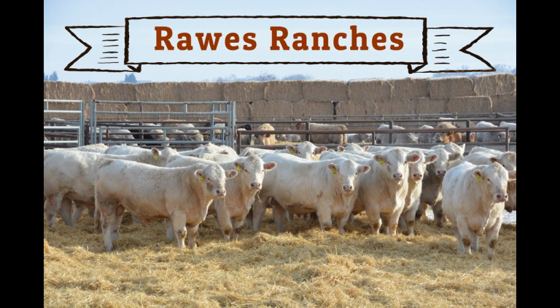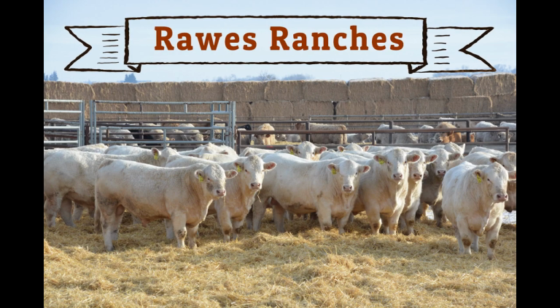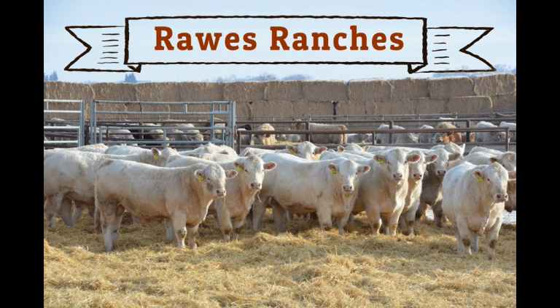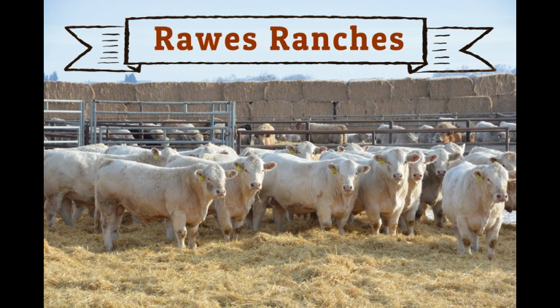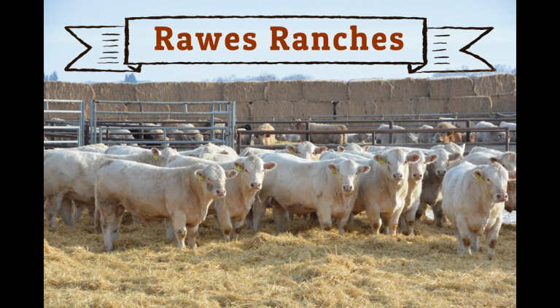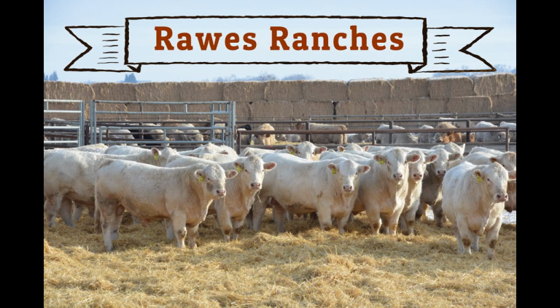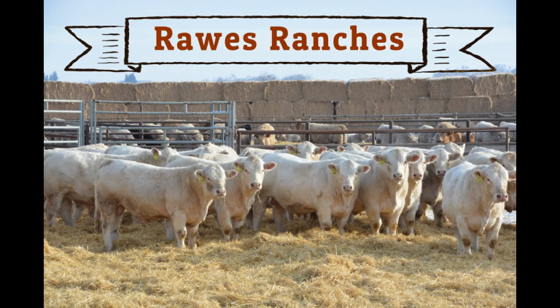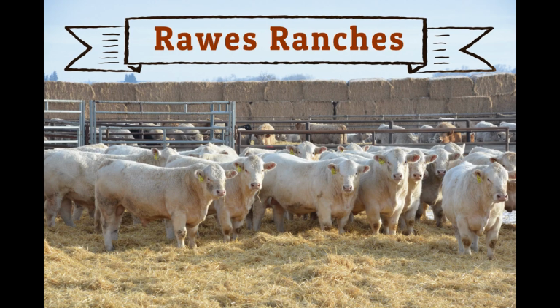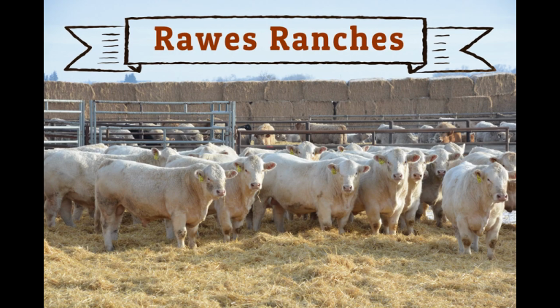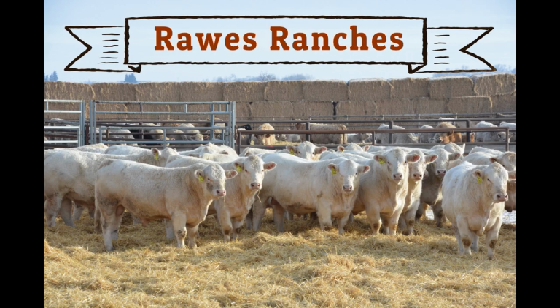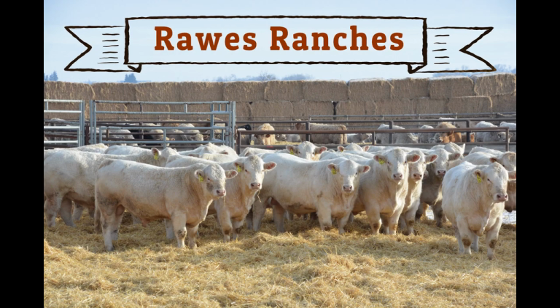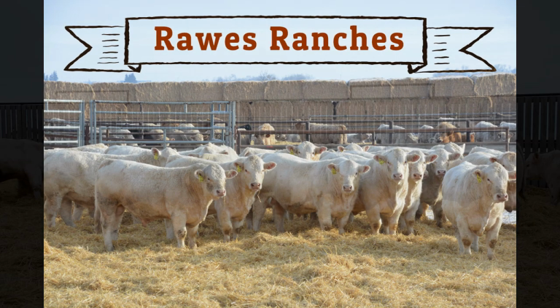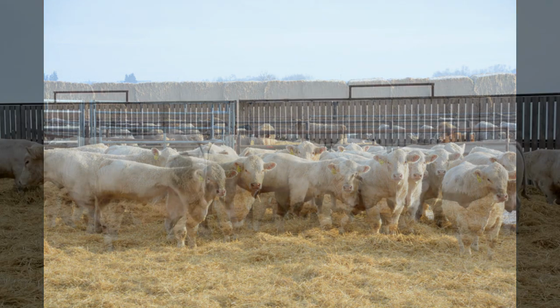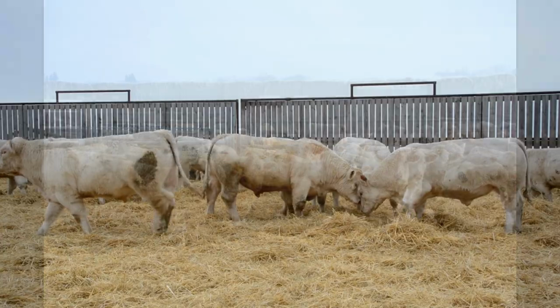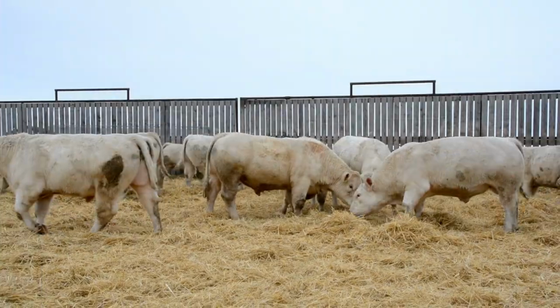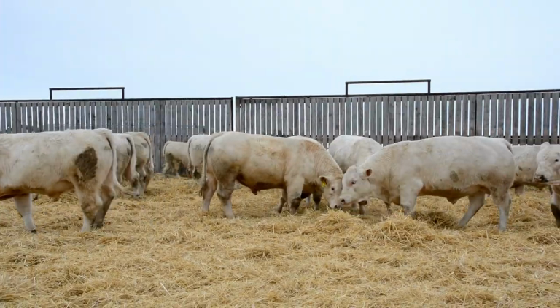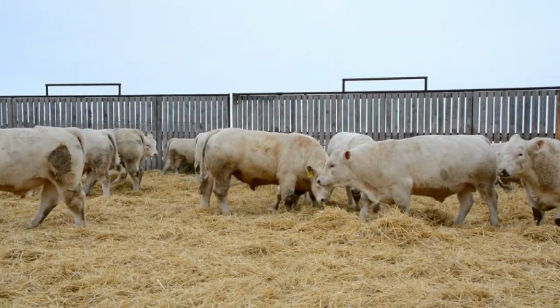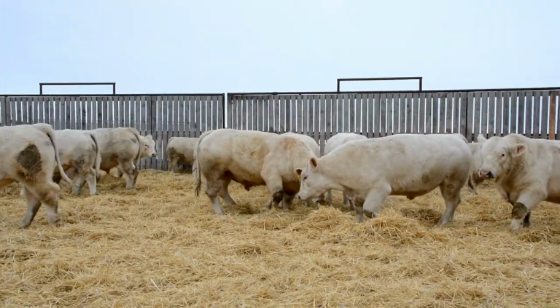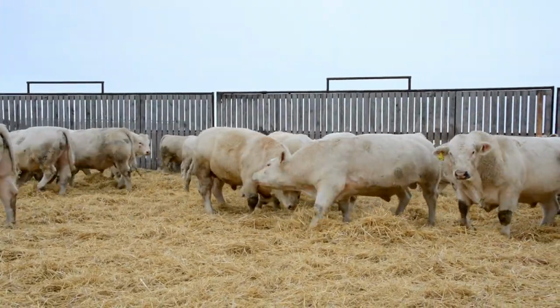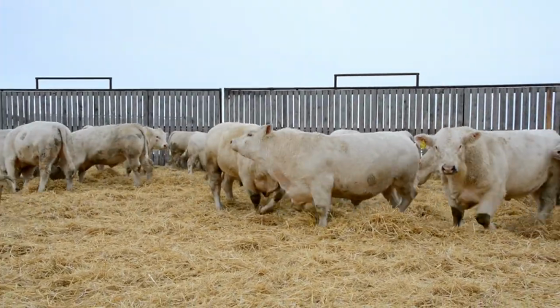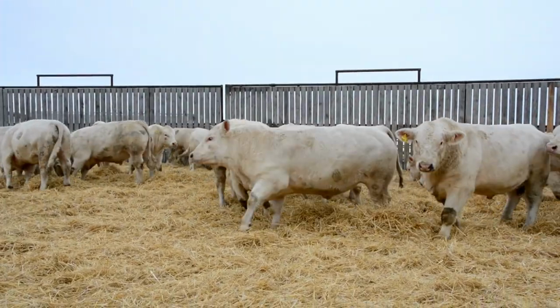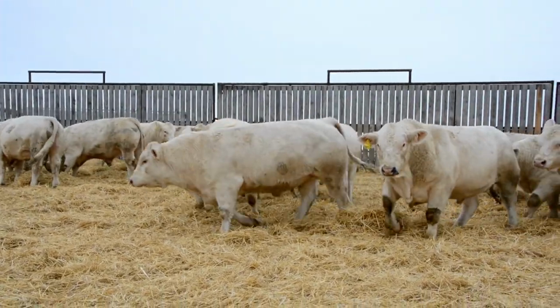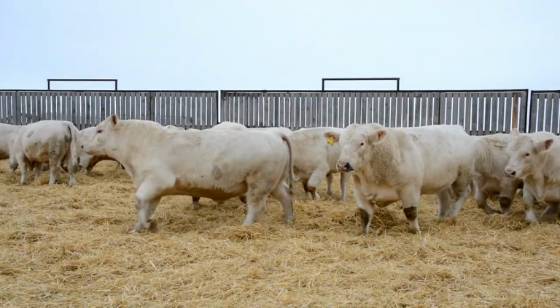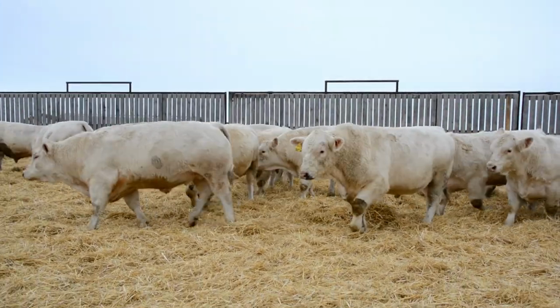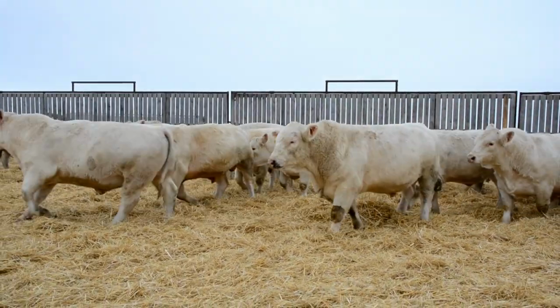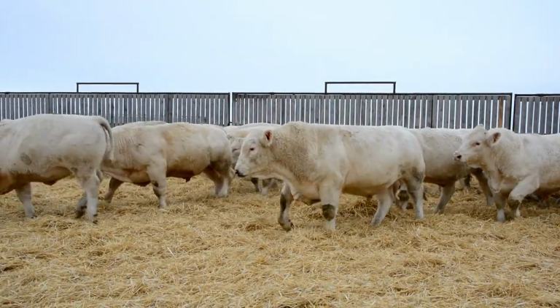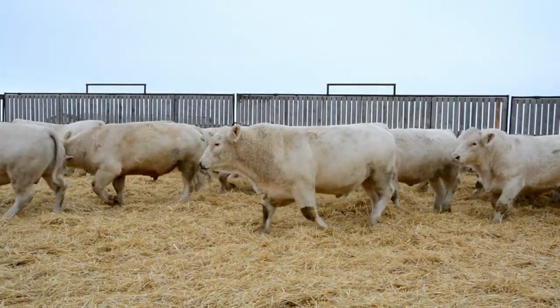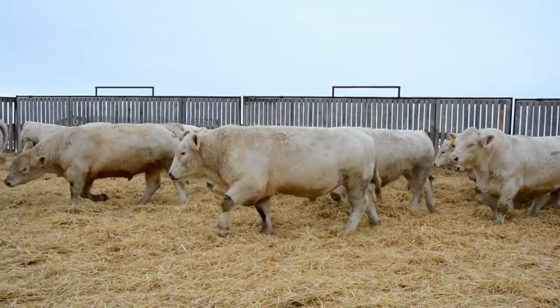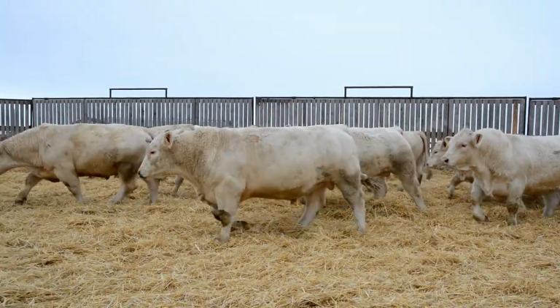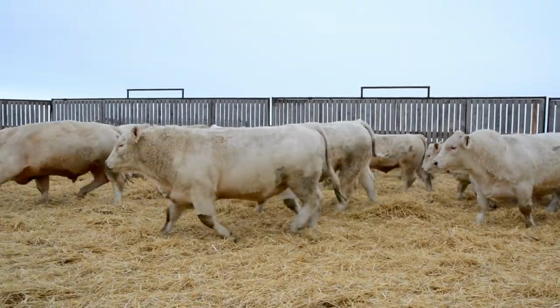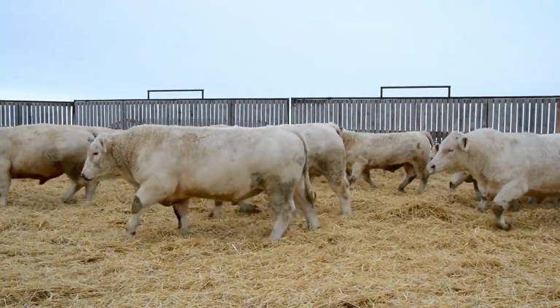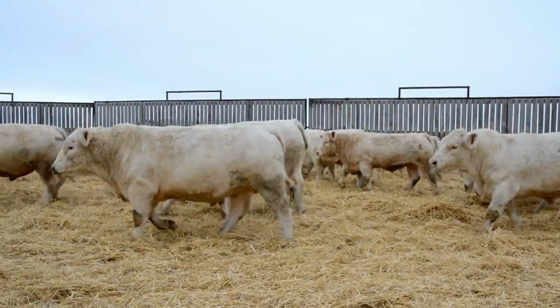Welcome everybody. This is Ethan Hardy and my mom Marie from Ross Ranches at Stroma, Alberta. We will be taking you through our sale bulls and a bit of commentary about our program.